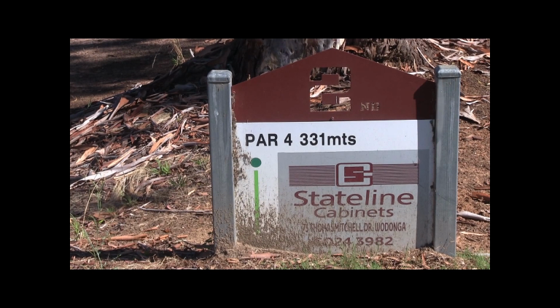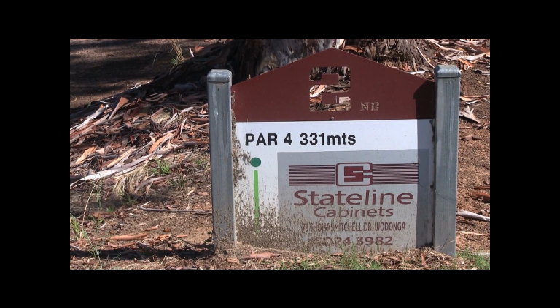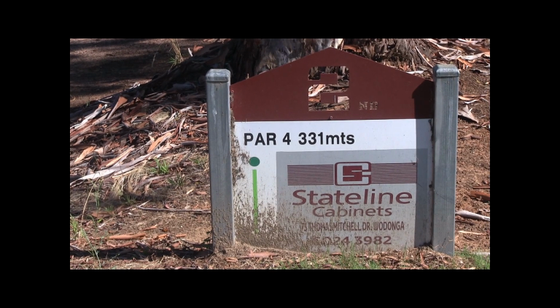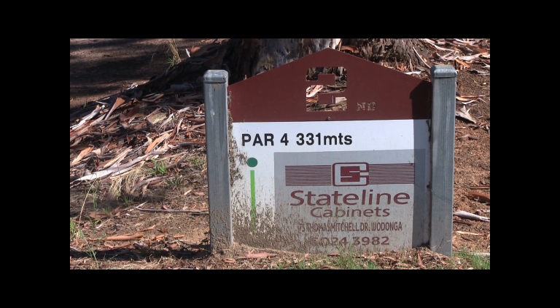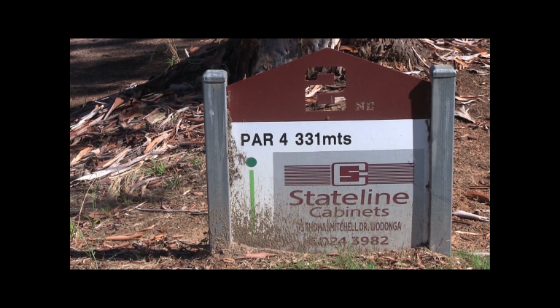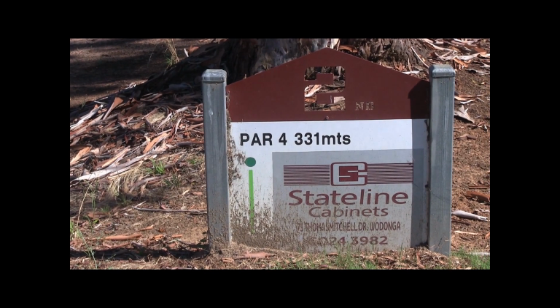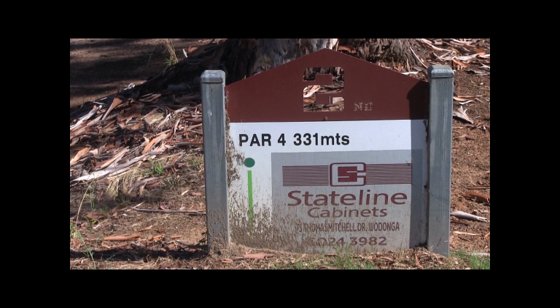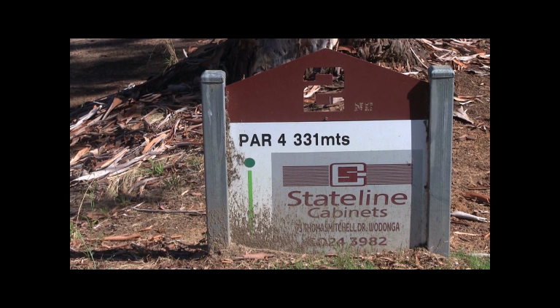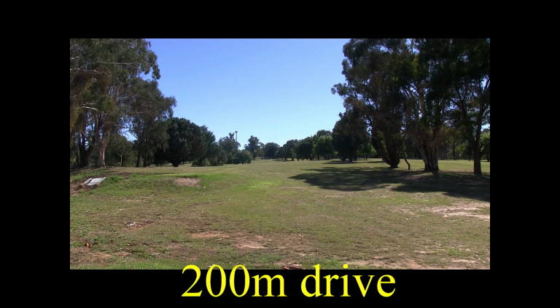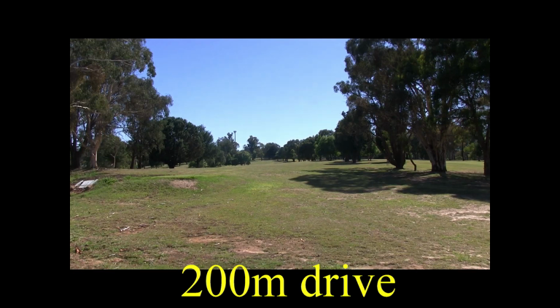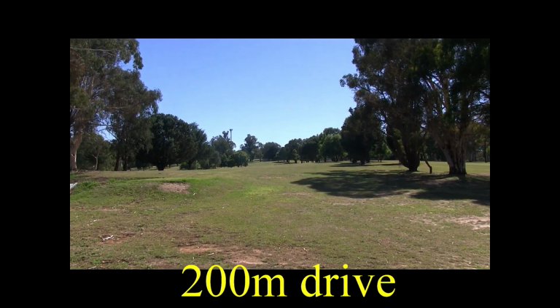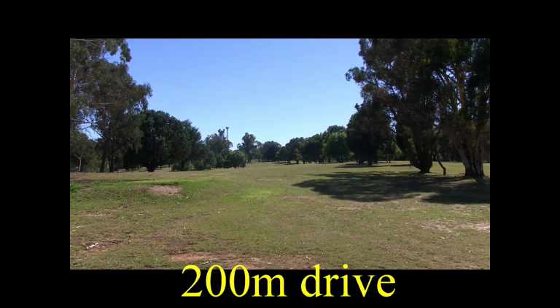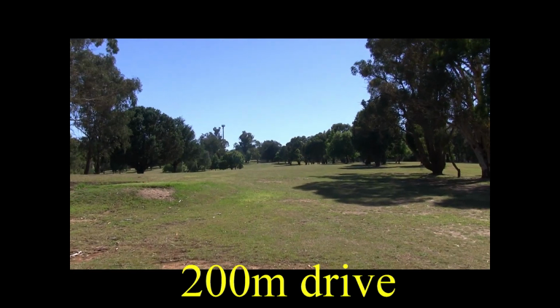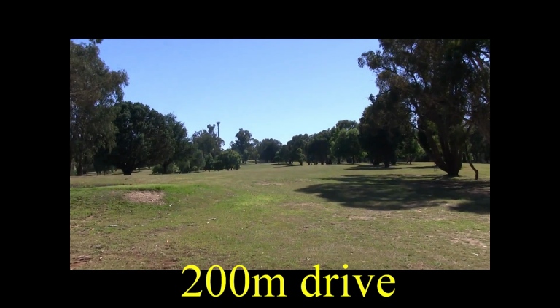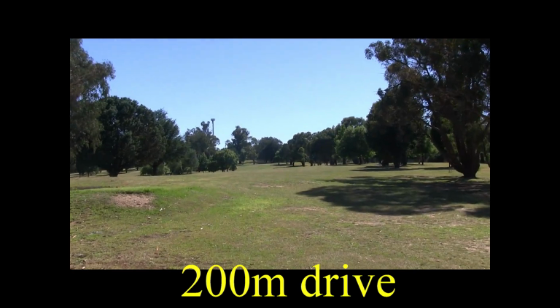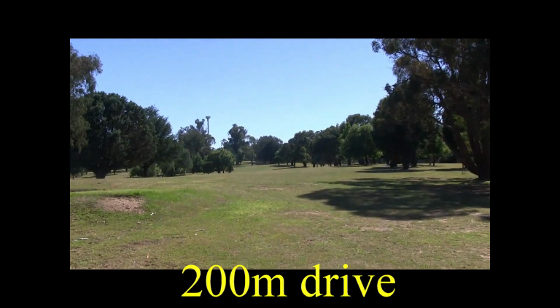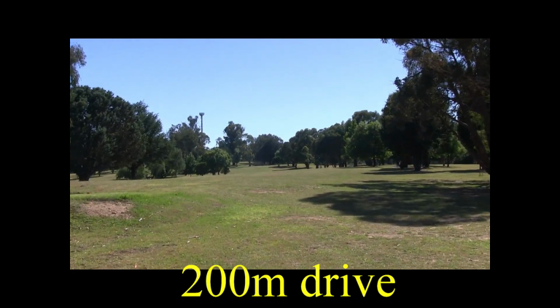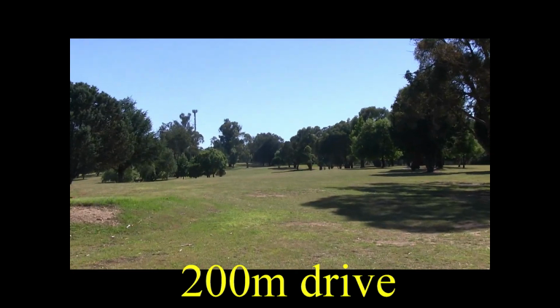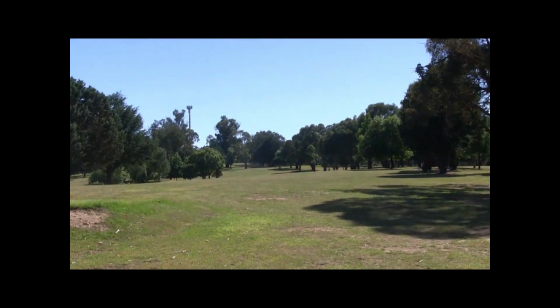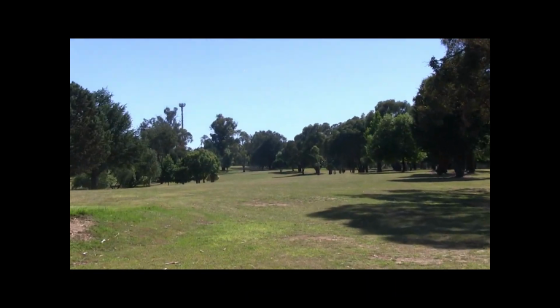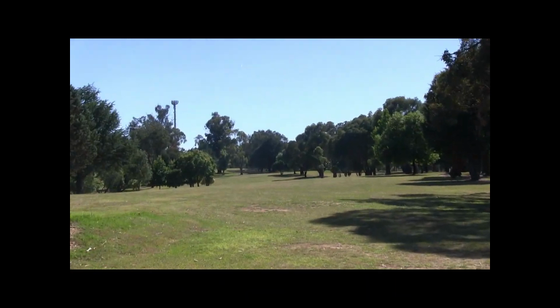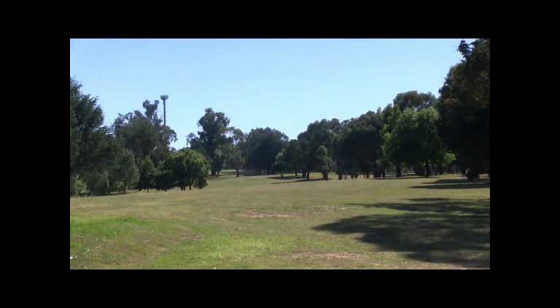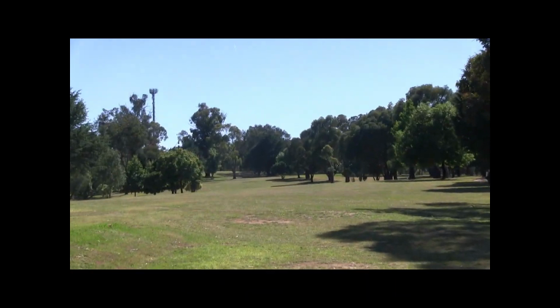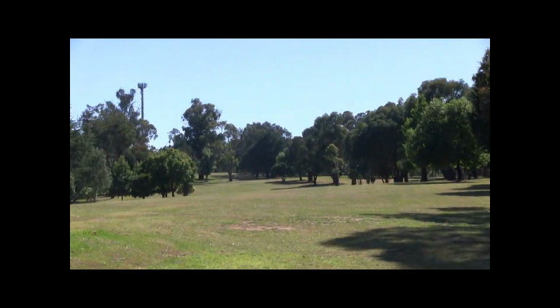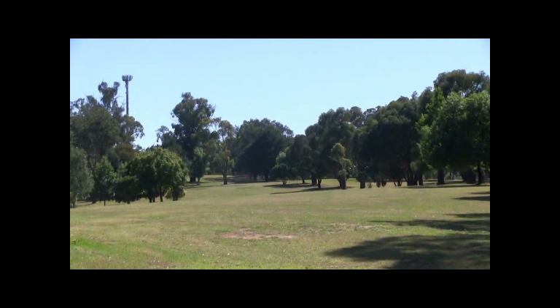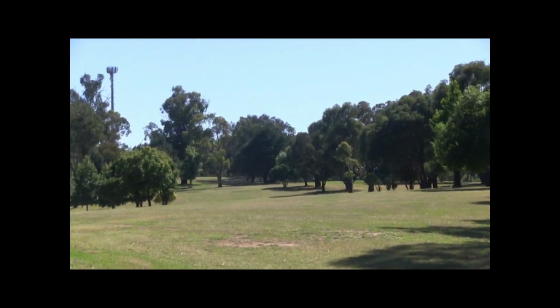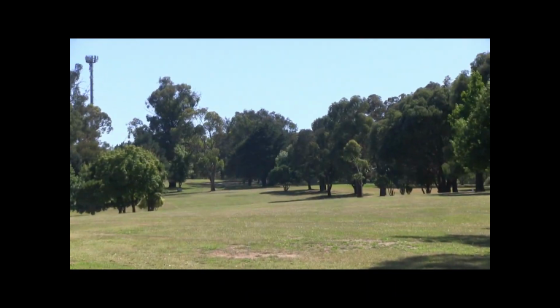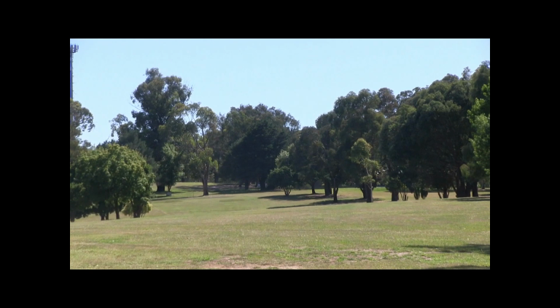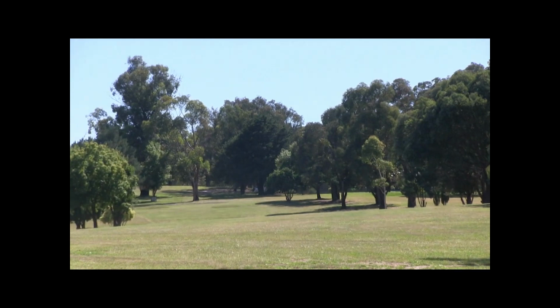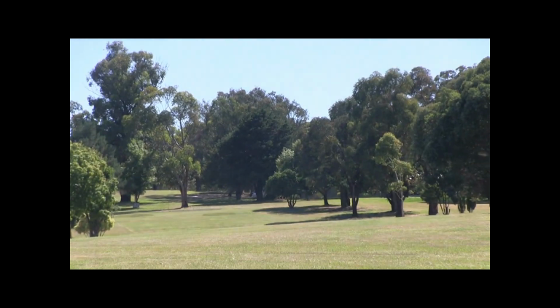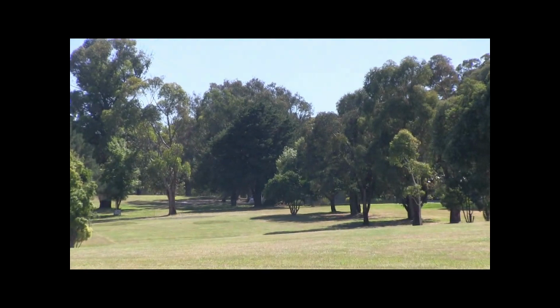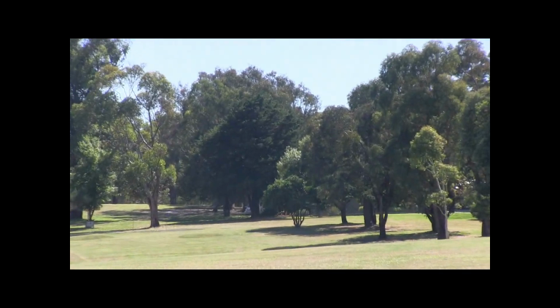The second is par four, 331 metres. This time you're going back up the hill from coming down after the first. This fairway again is between two other fairways.